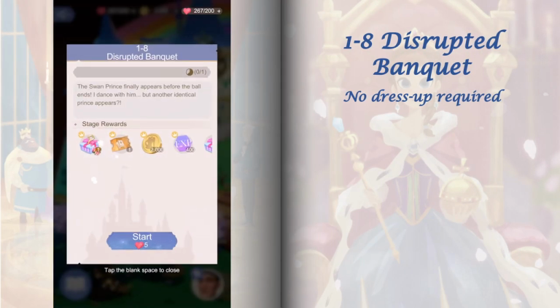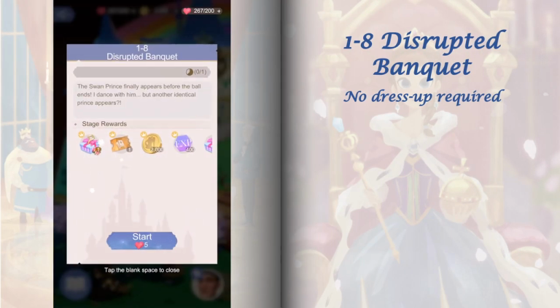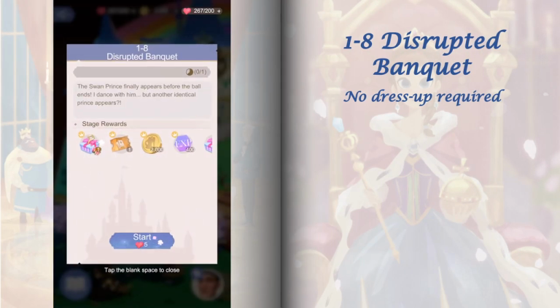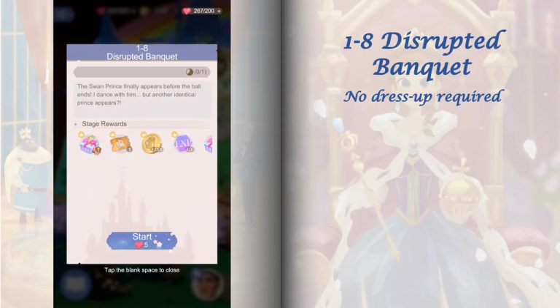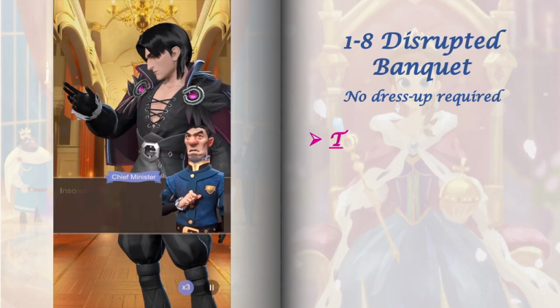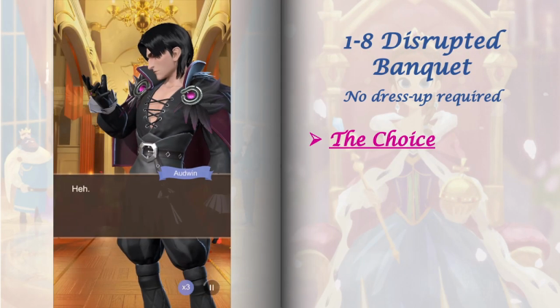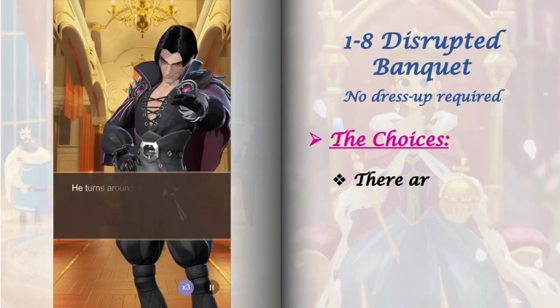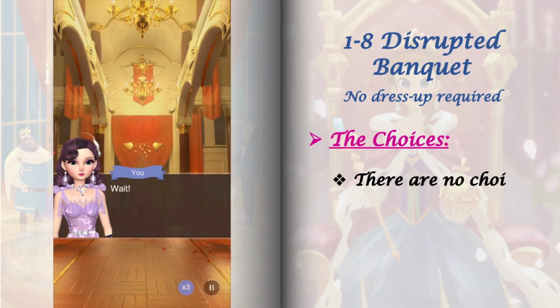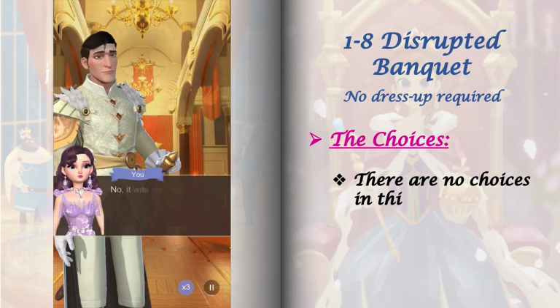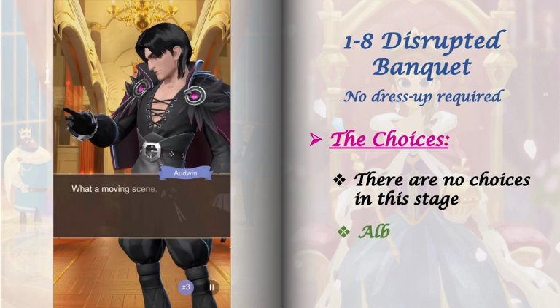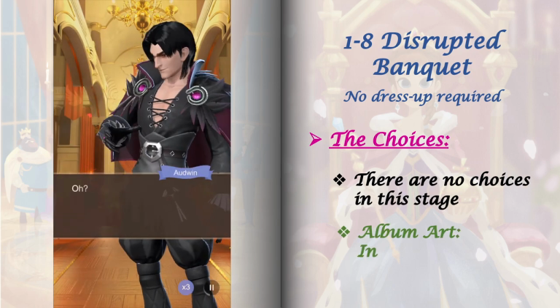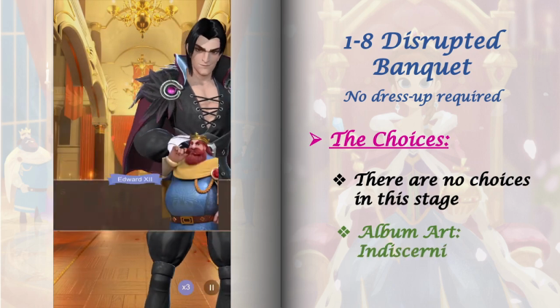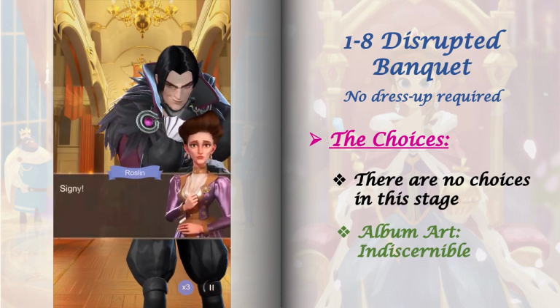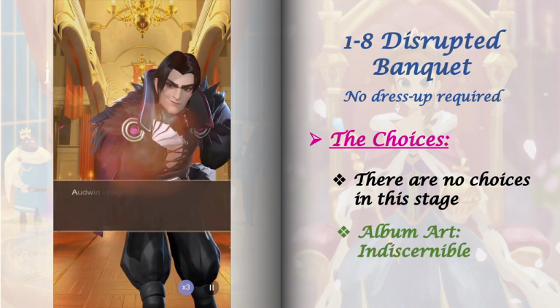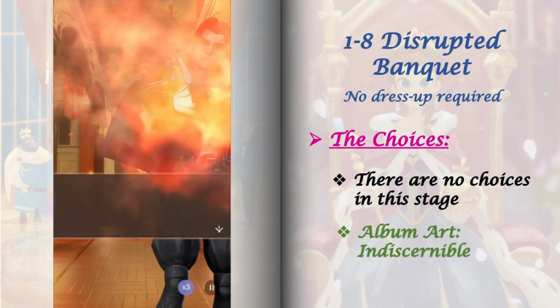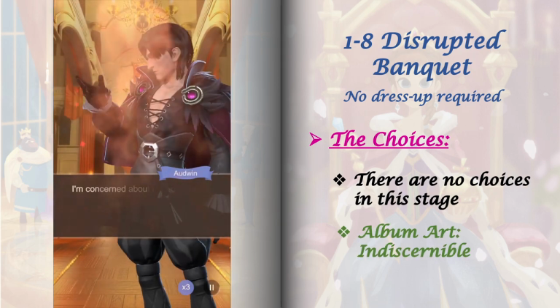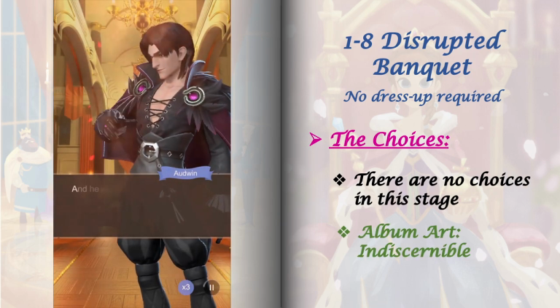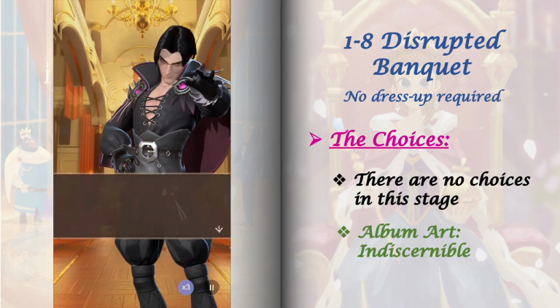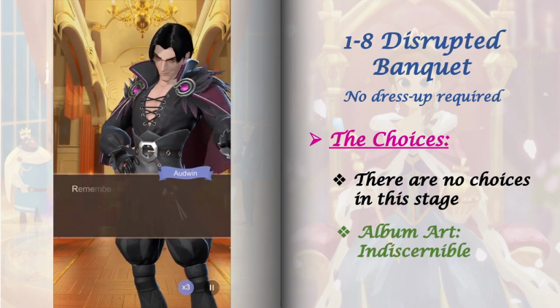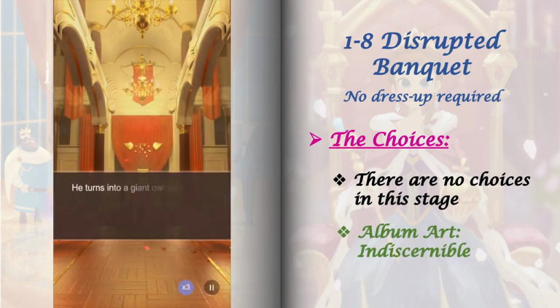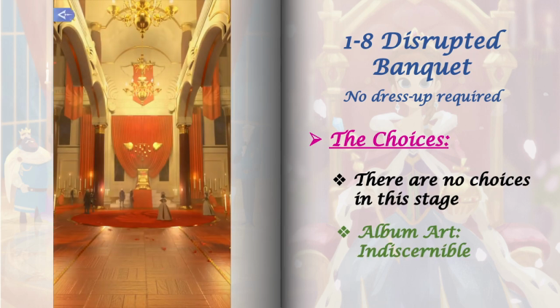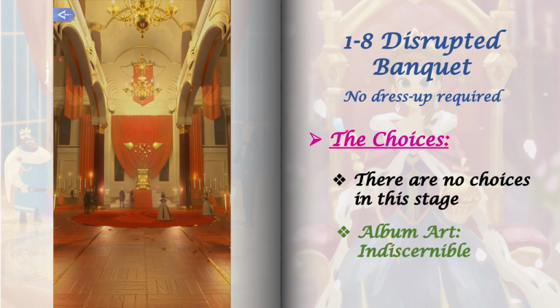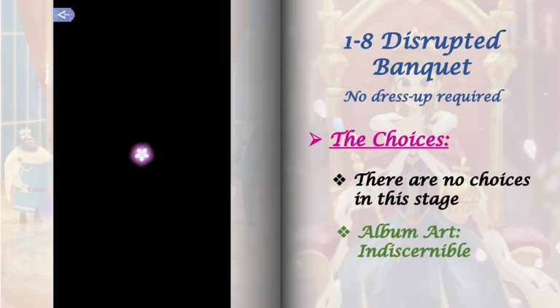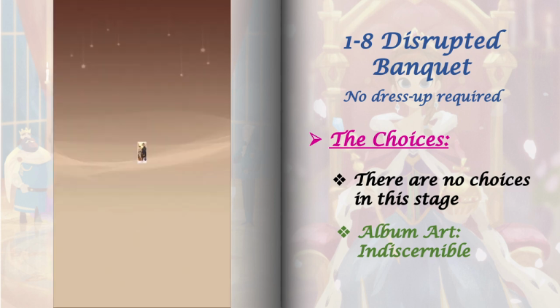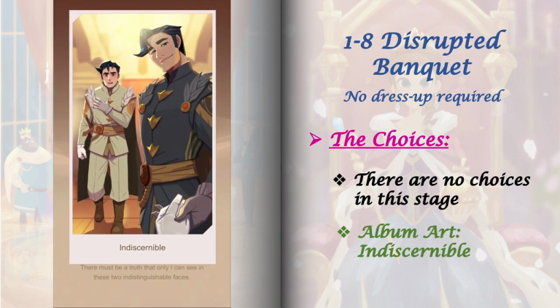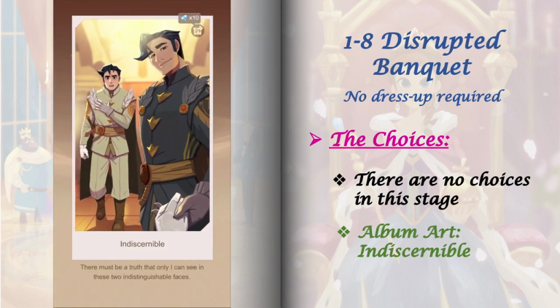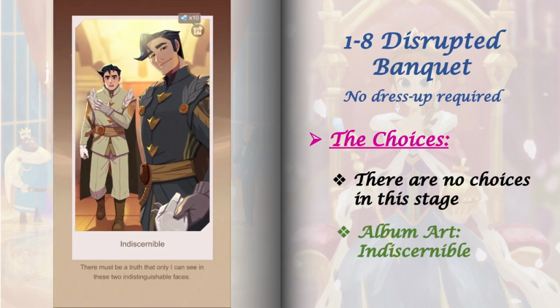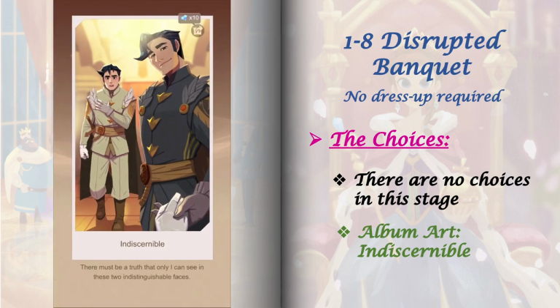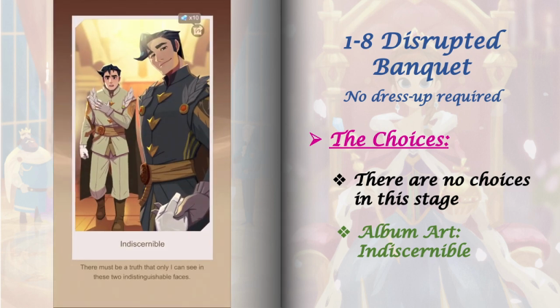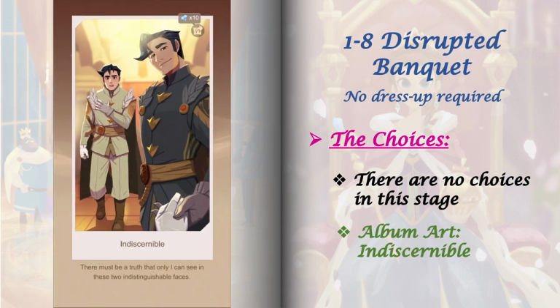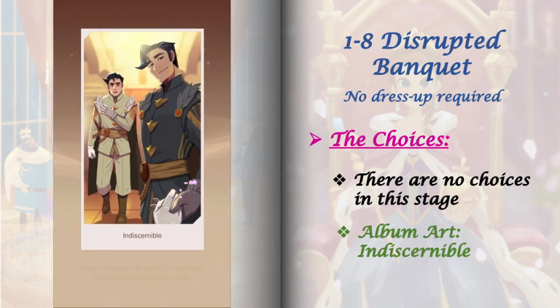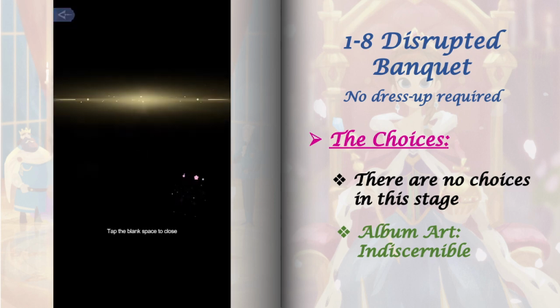Stage 1-8 is a no dress up stage and it also does not have choices, so let's just enjoy reading the story to clear the level. Clearing this level will also unlock the album art Indiscernible.